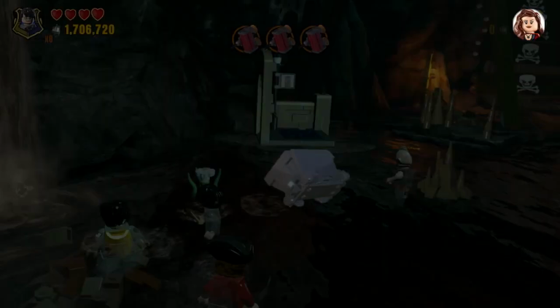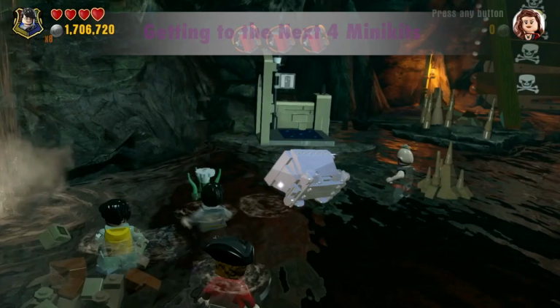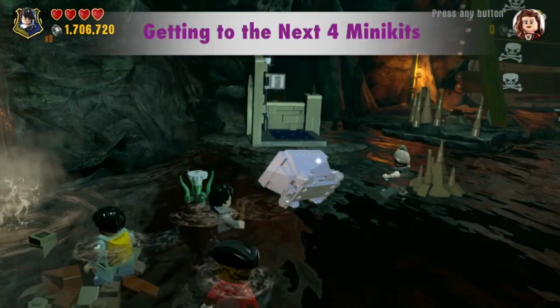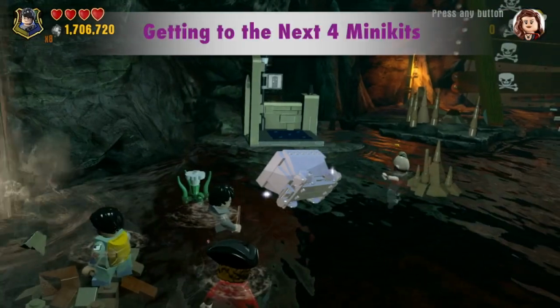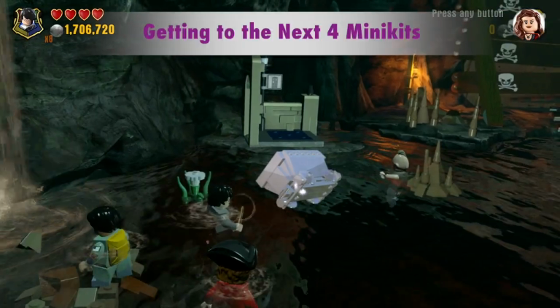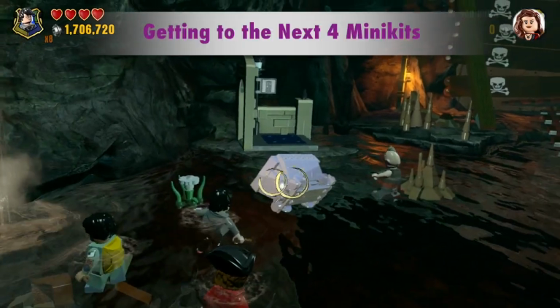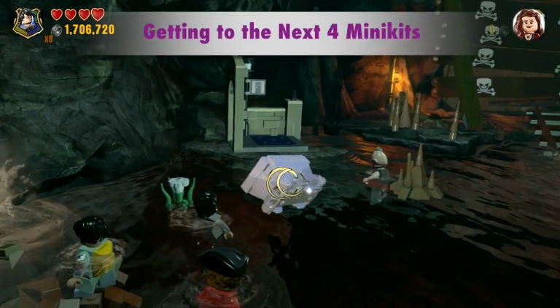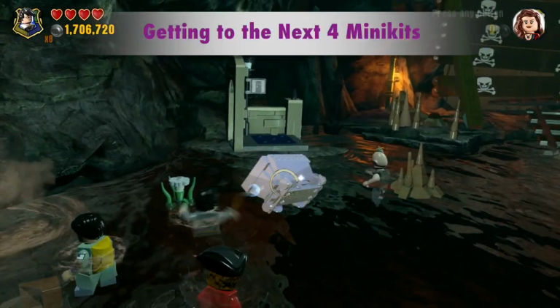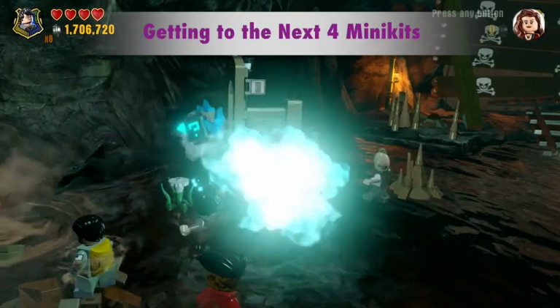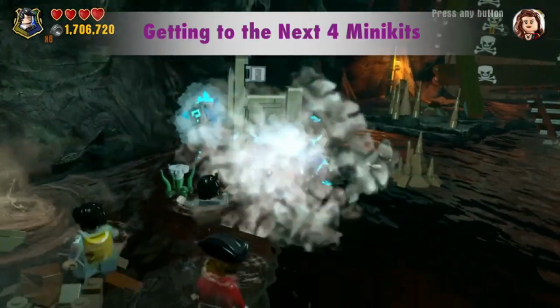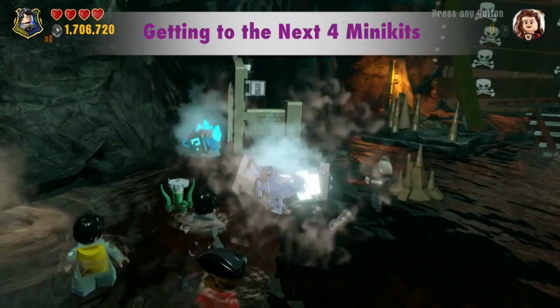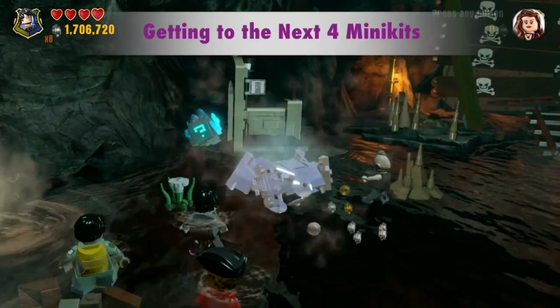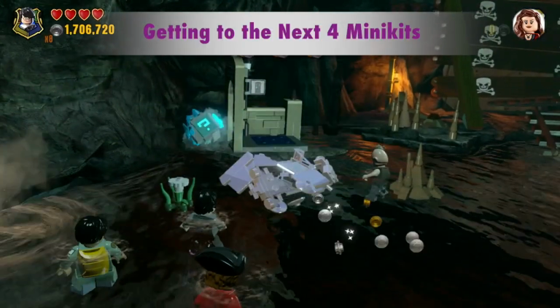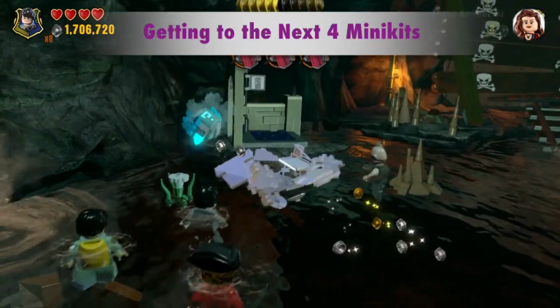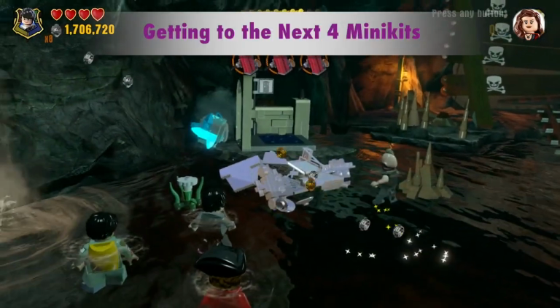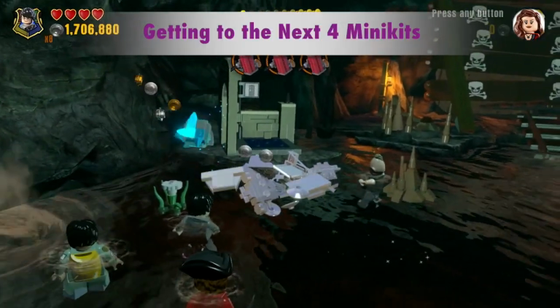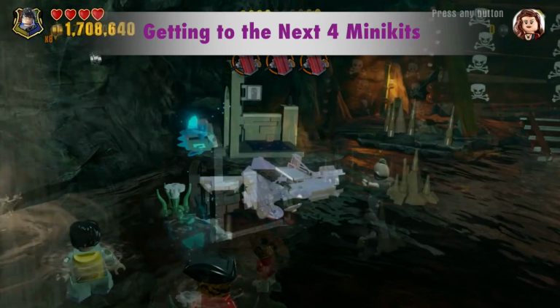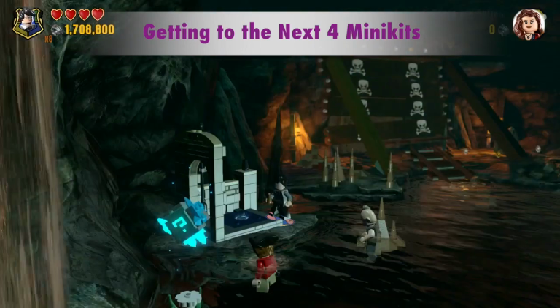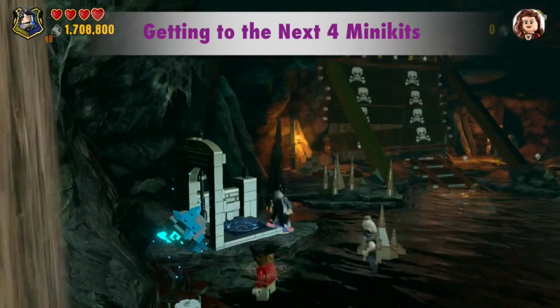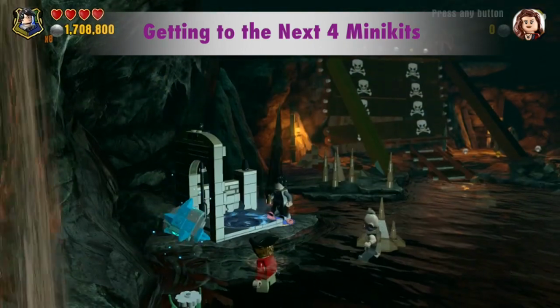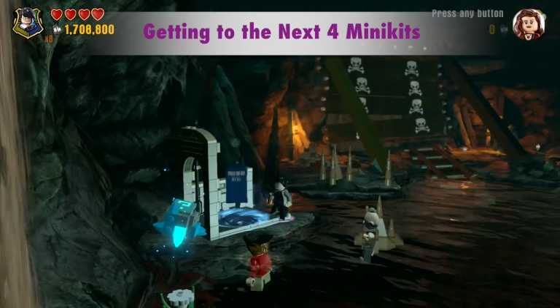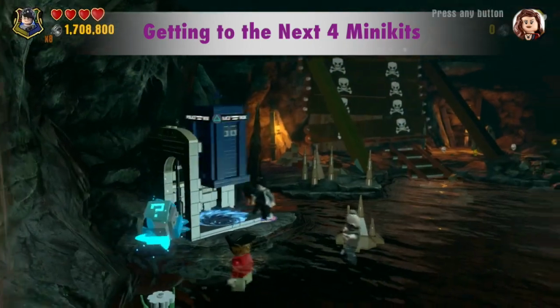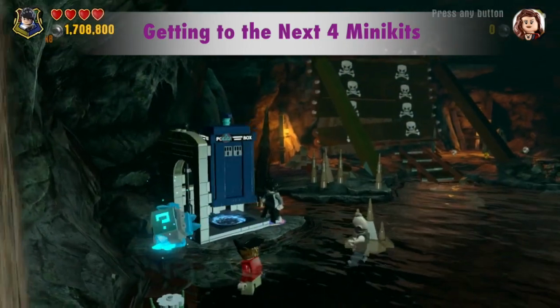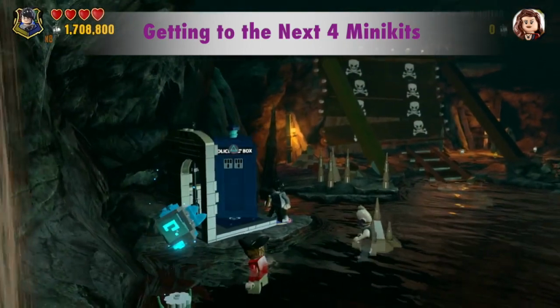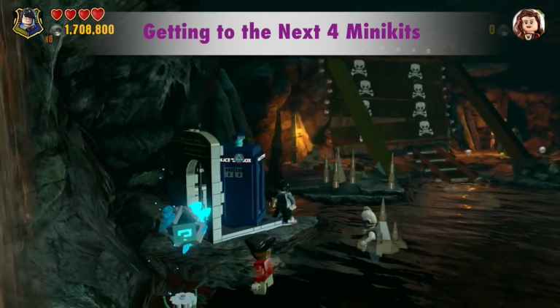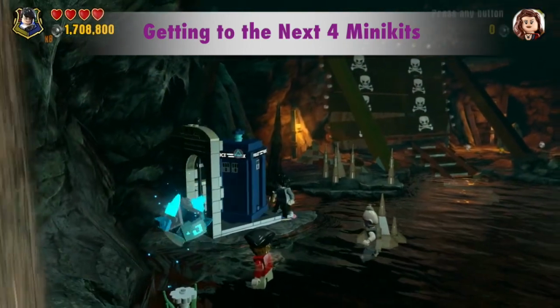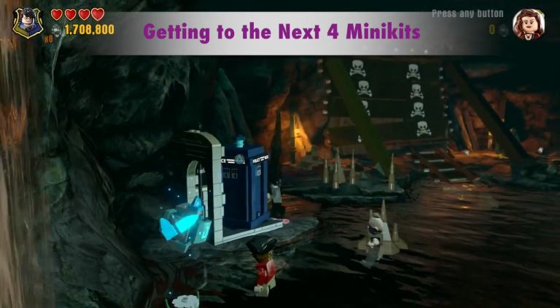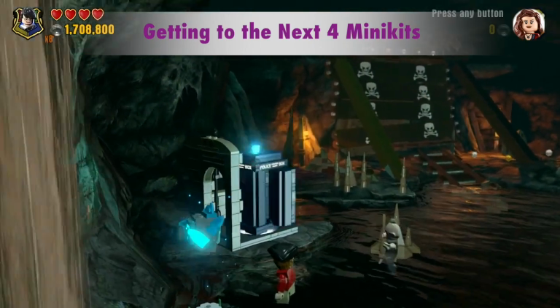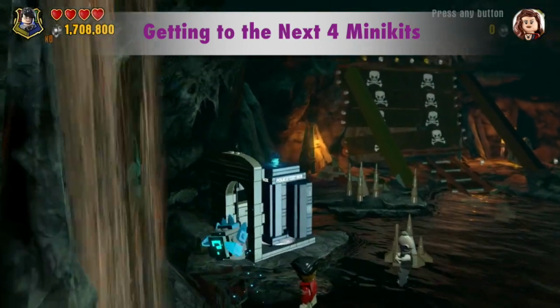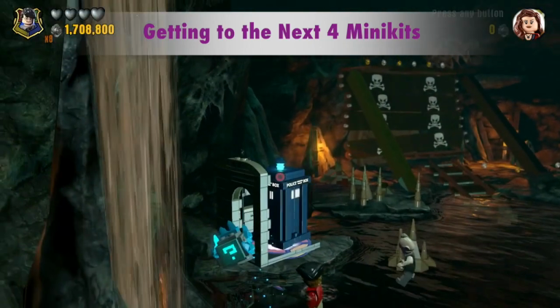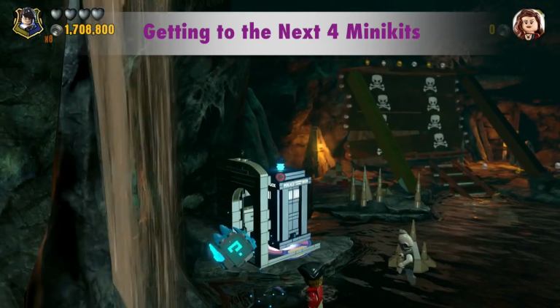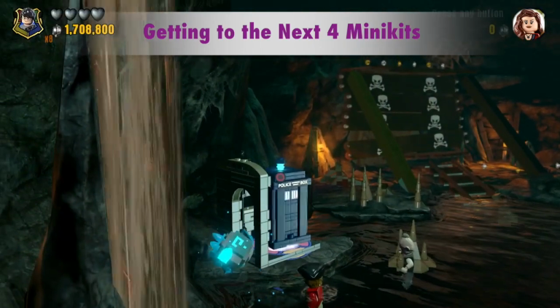You'll need Doctor Who's TARDIS for the next four minikits. First, you need to blast that silver rock. Then we jump in the TARDIS with the tag button, and then we hit the right button.